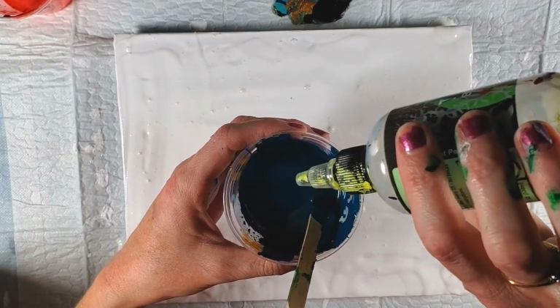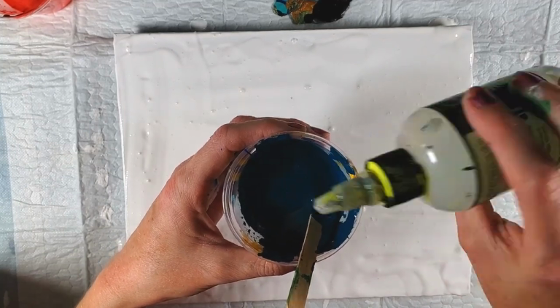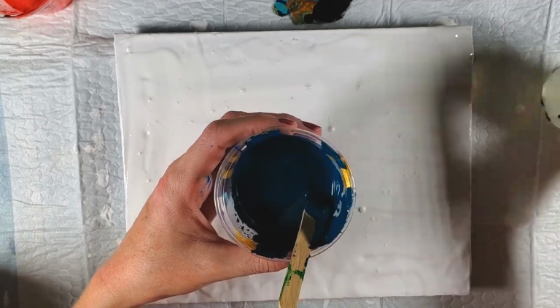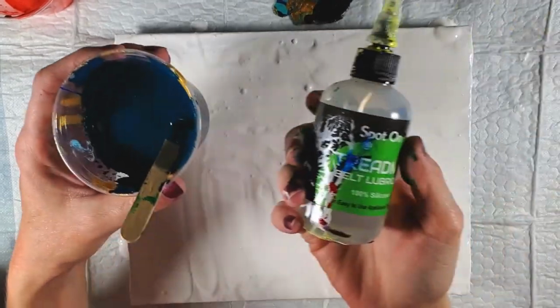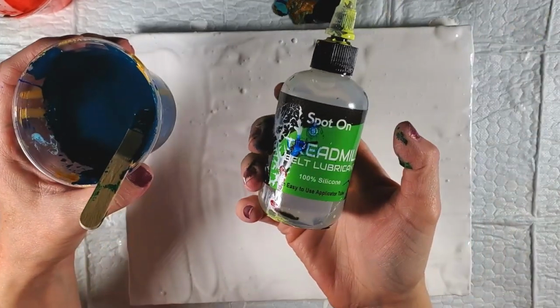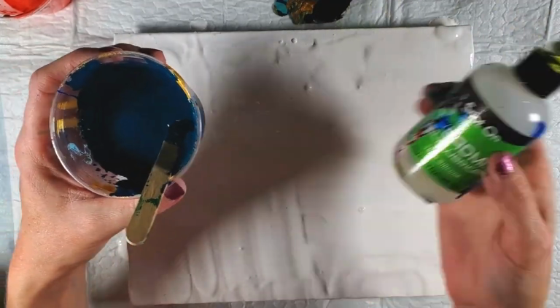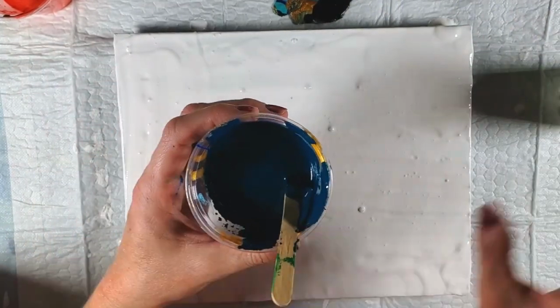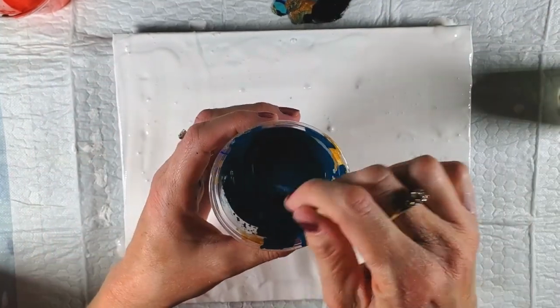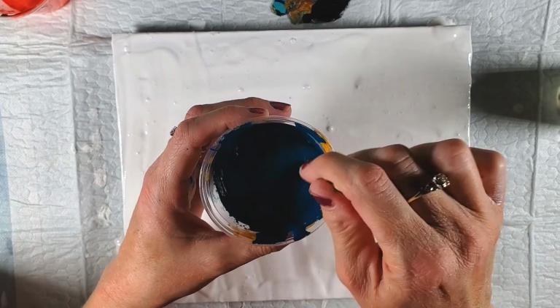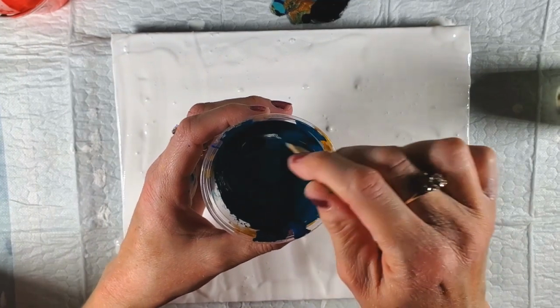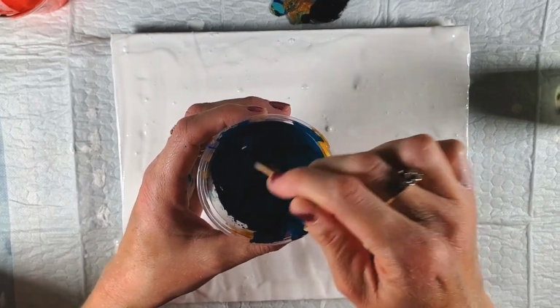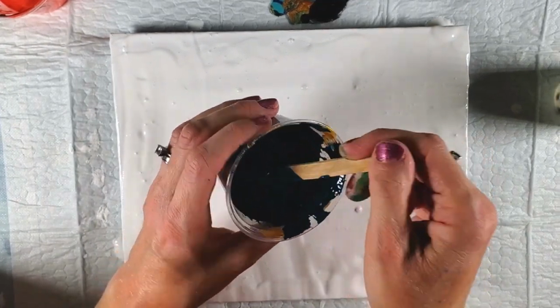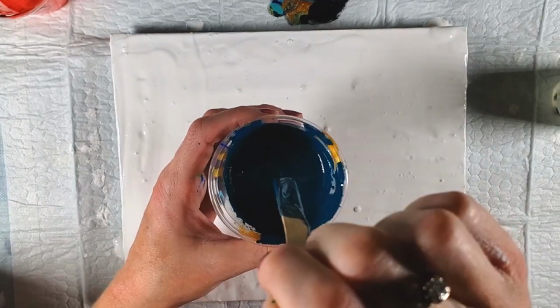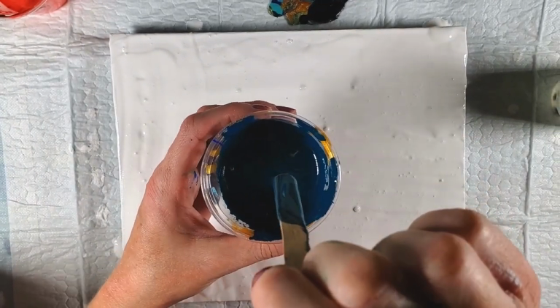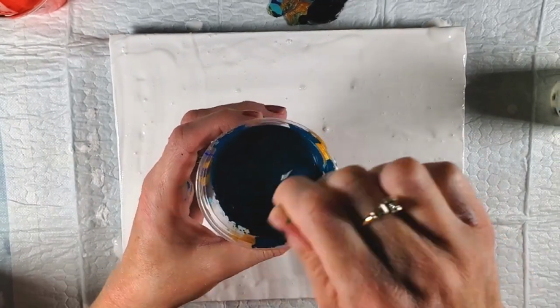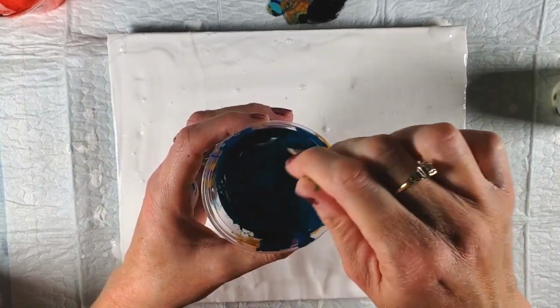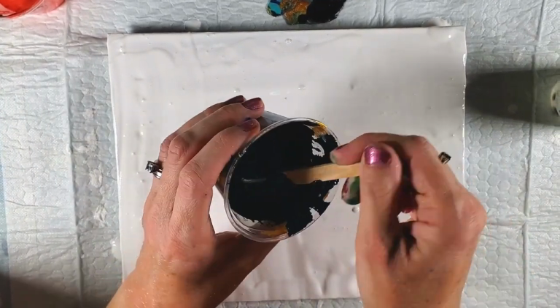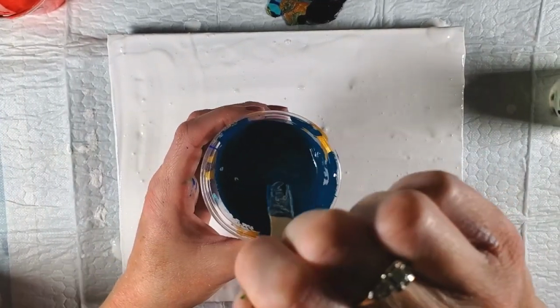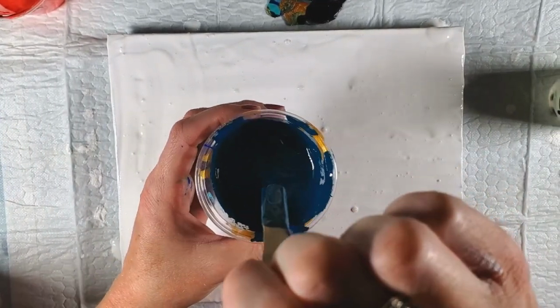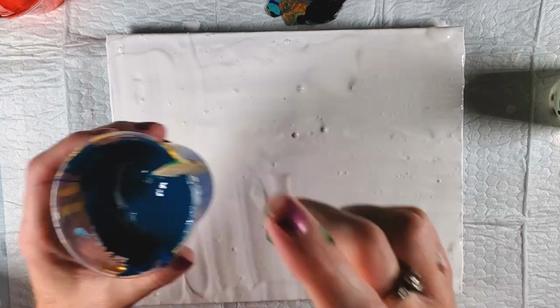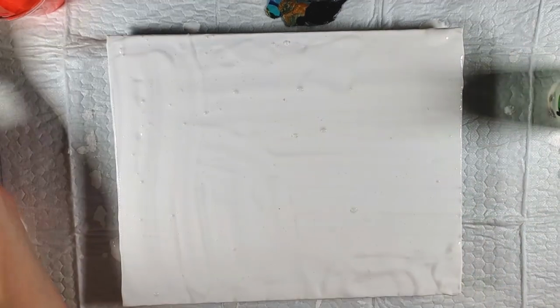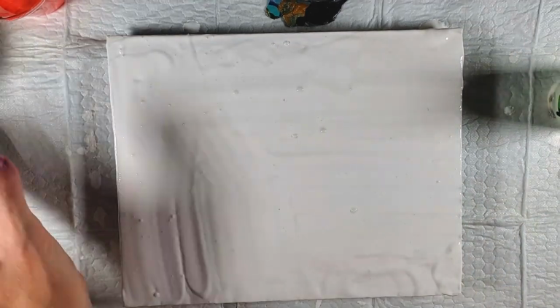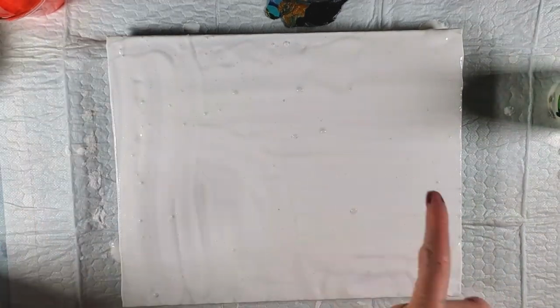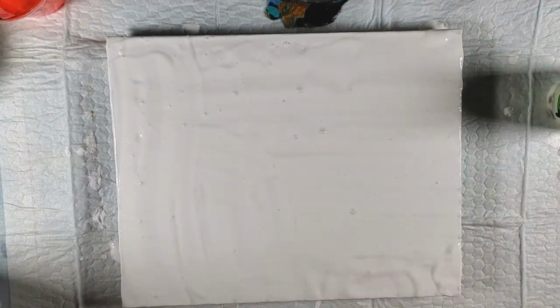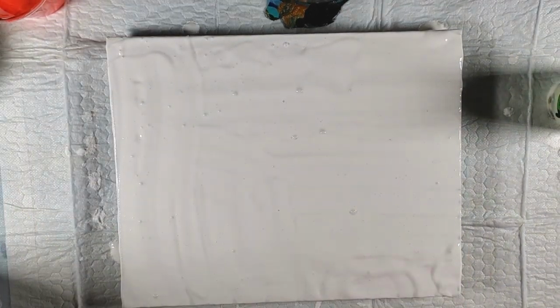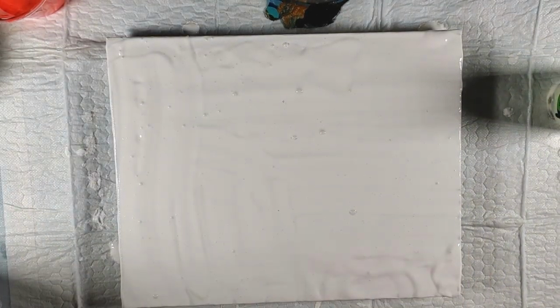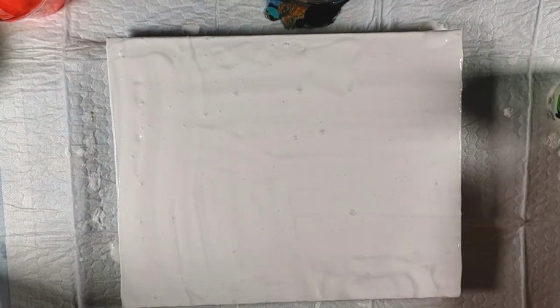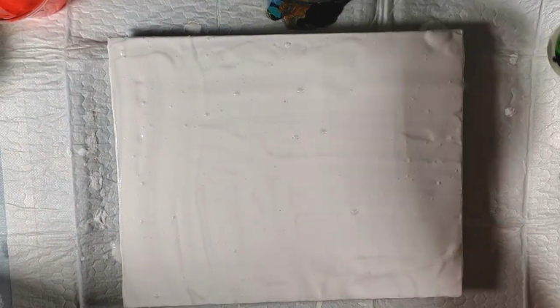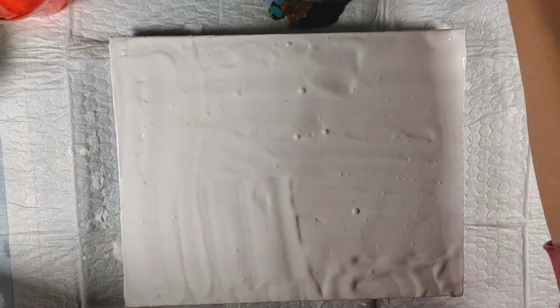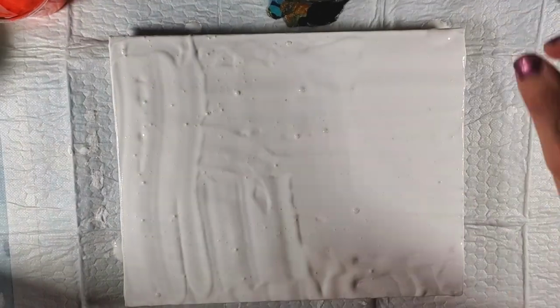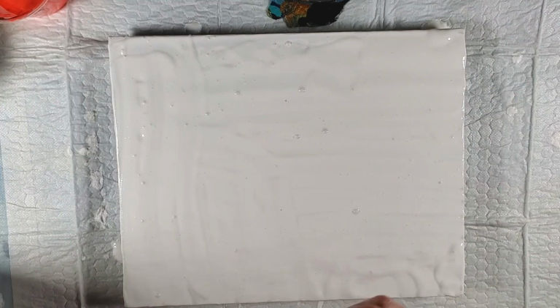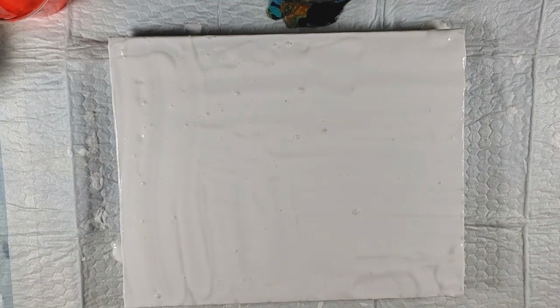I'm going to put a drop of spot-on treadmill belt lubricant in my teal that I mixed because I haven't done that yet. I'll have some beginner videos linked in the description bar so you can check those out.